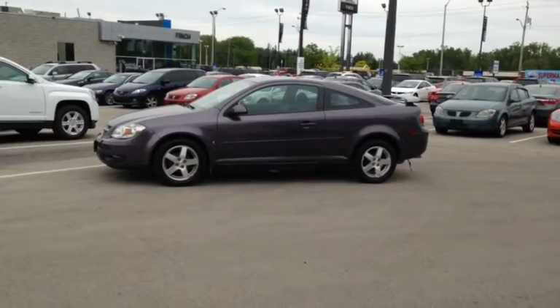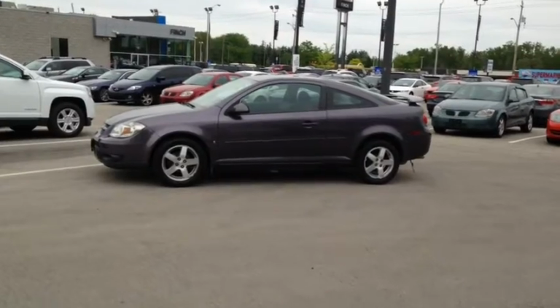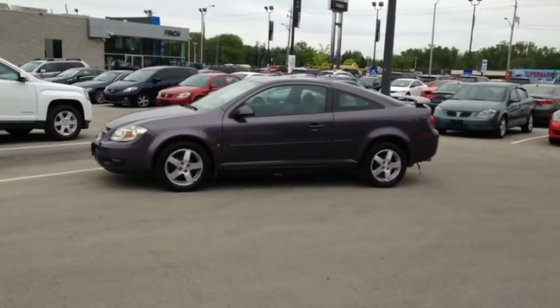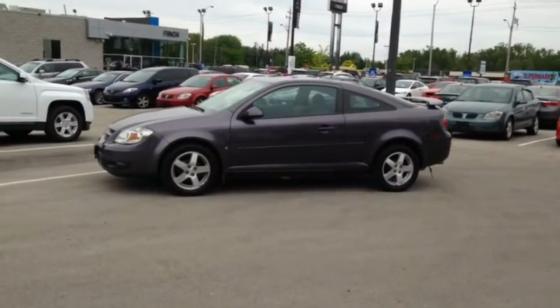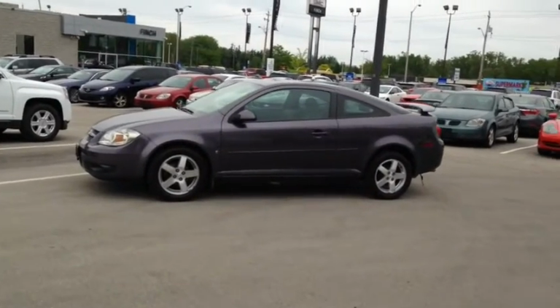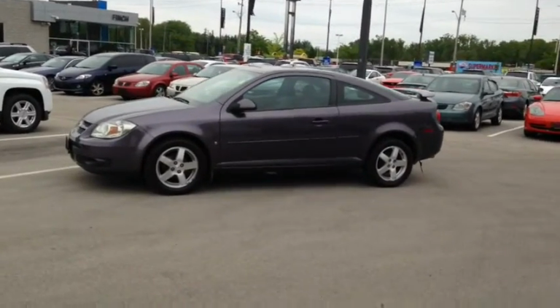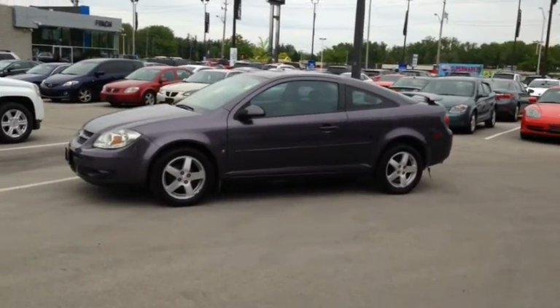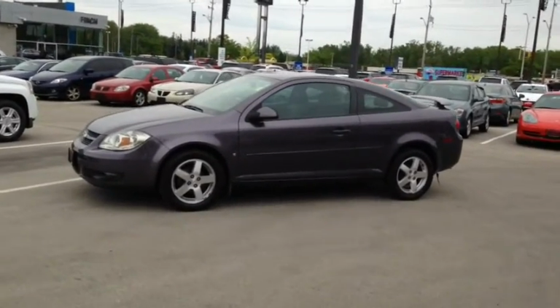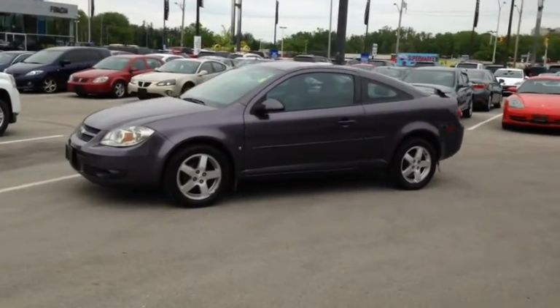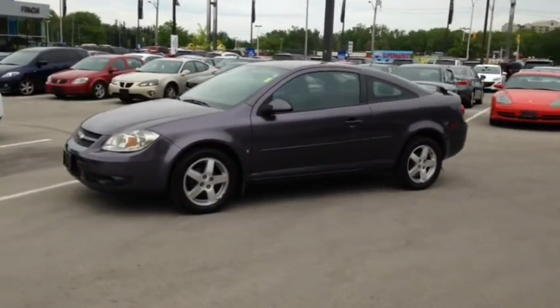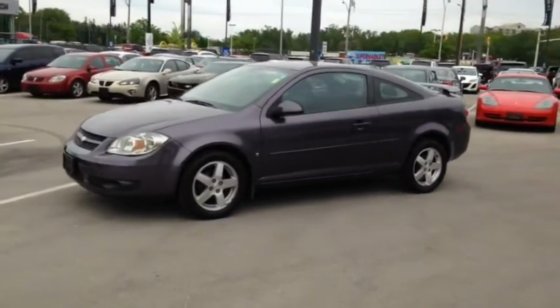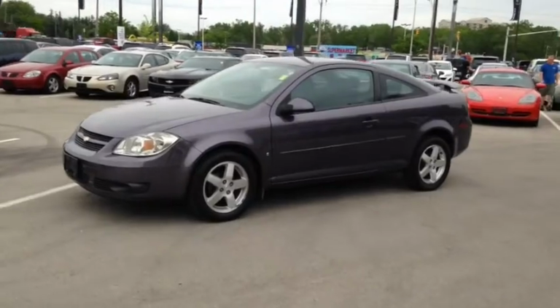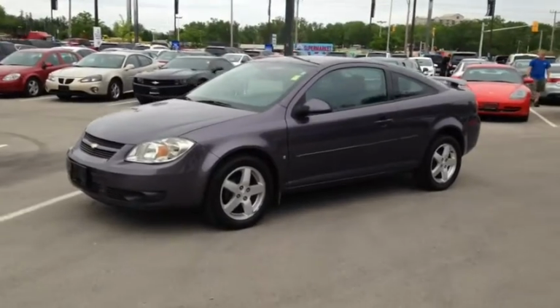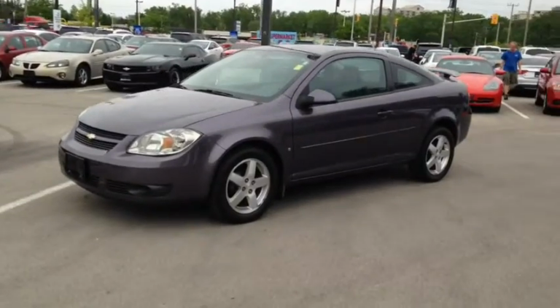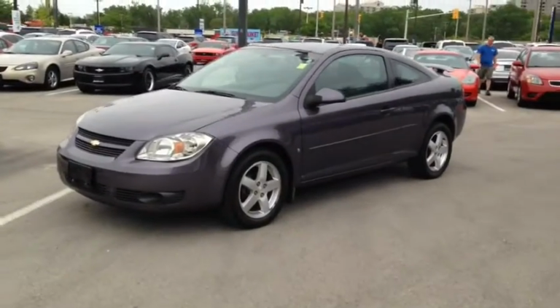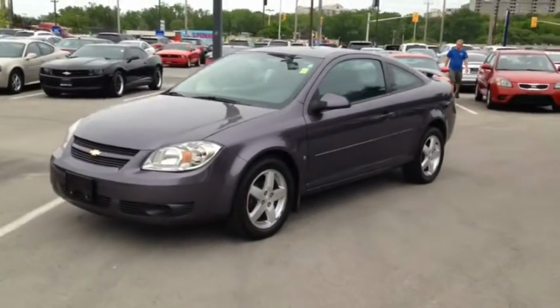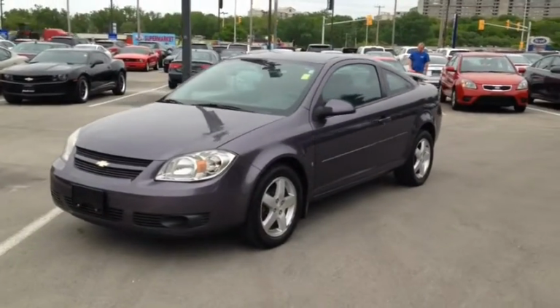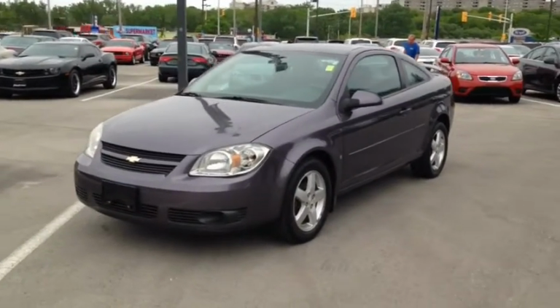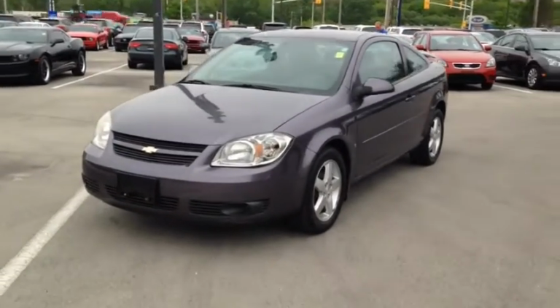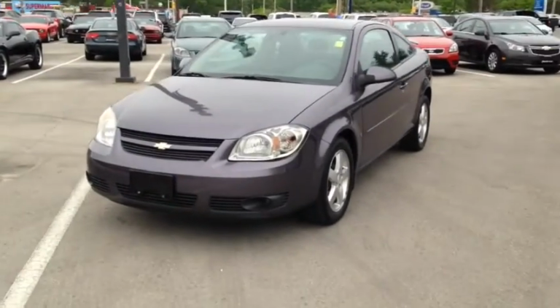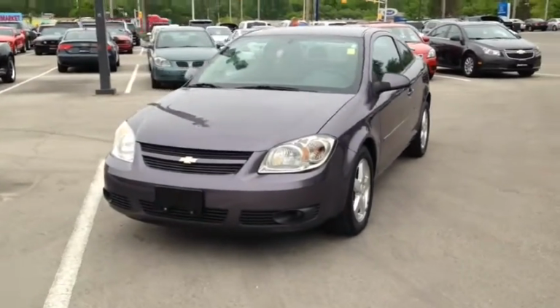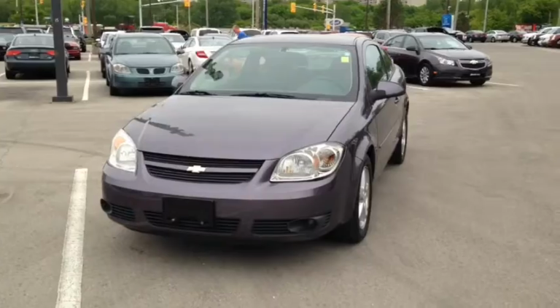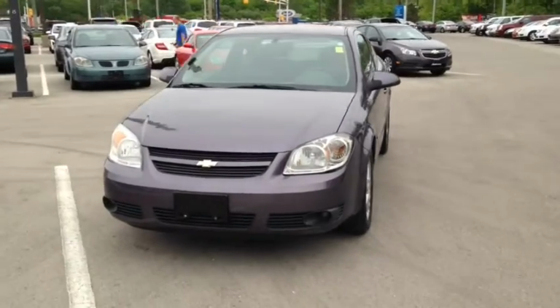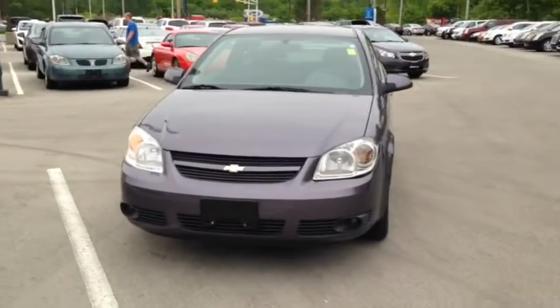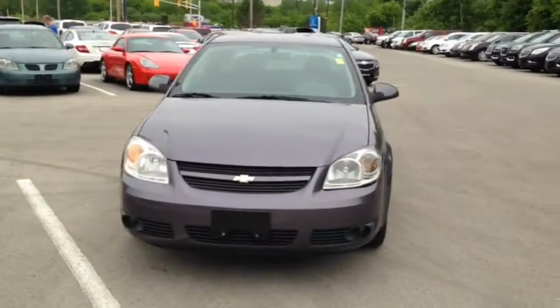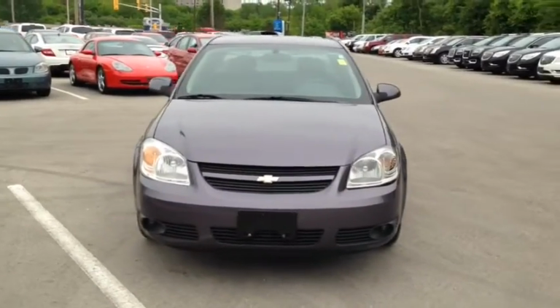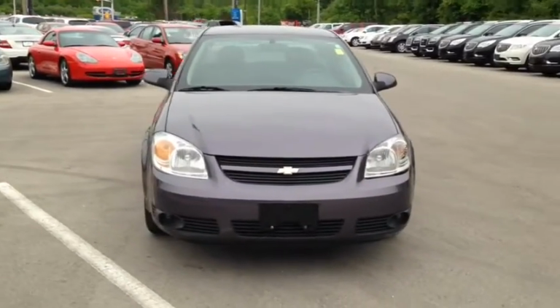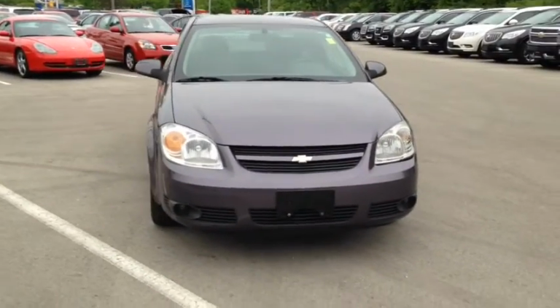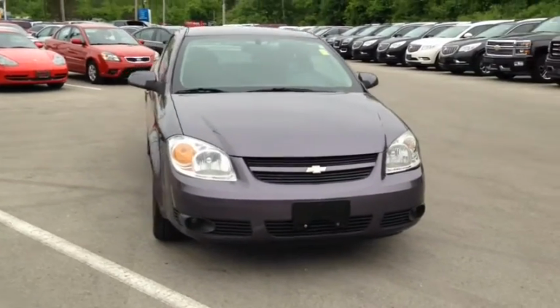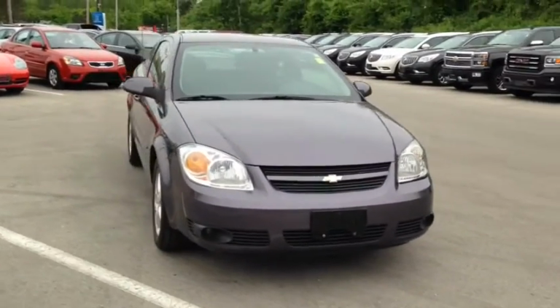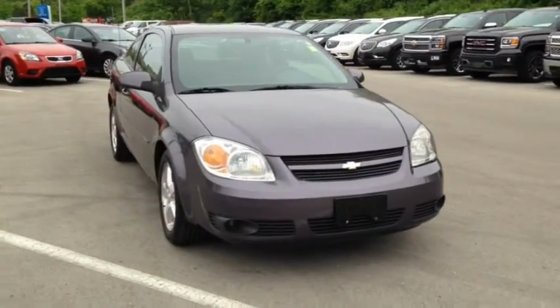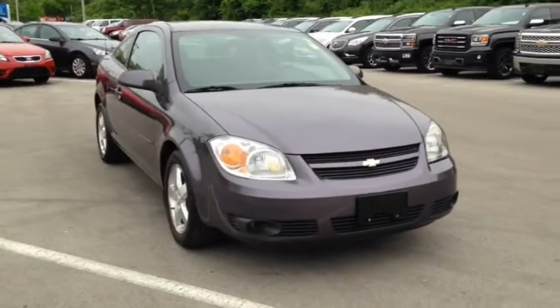Here we have the 2006 Chevrolet Coupe LT, stock number 48660. This vehicle has approximately 74,000 kilometers, with a 2.2 liter 4 cylinder engine, automatic transmission and front wheel drive.